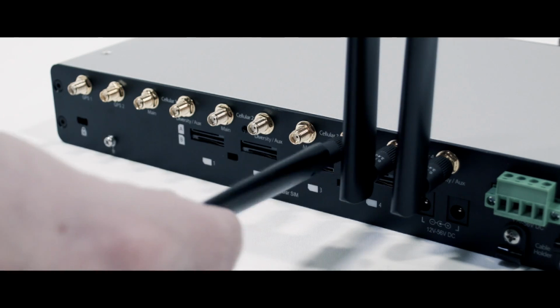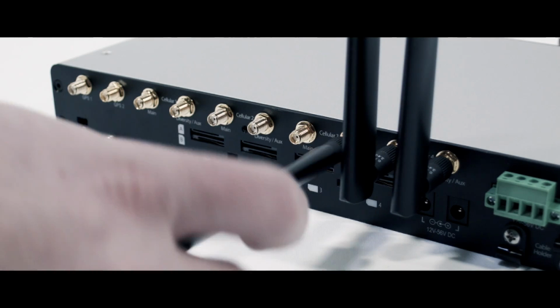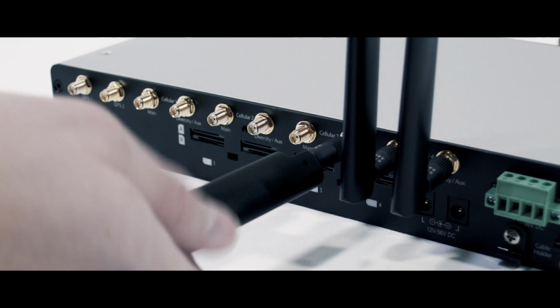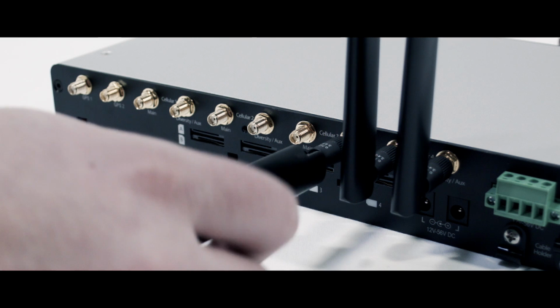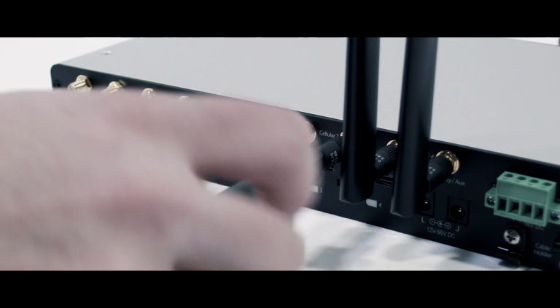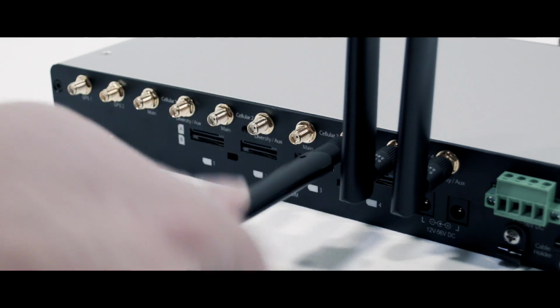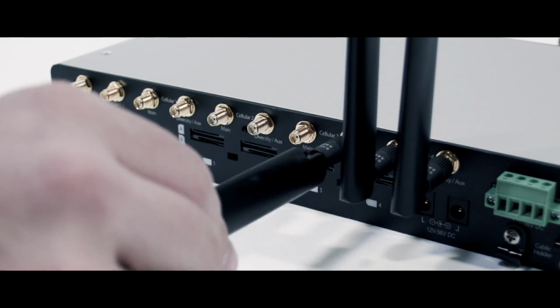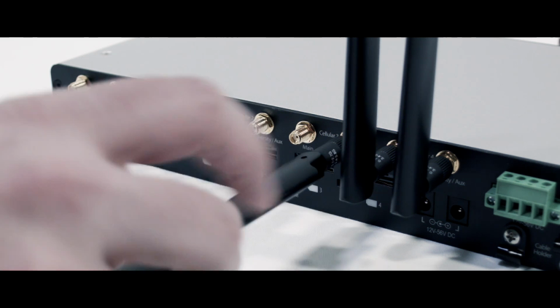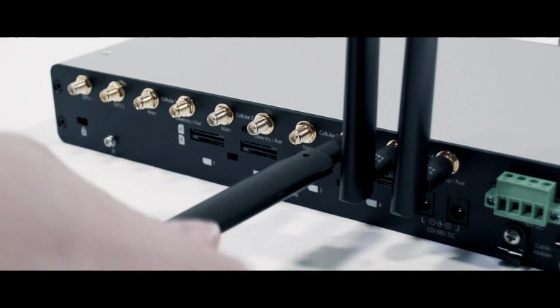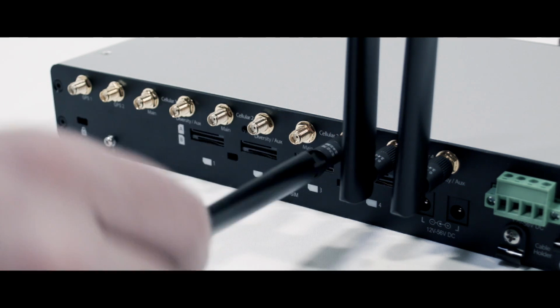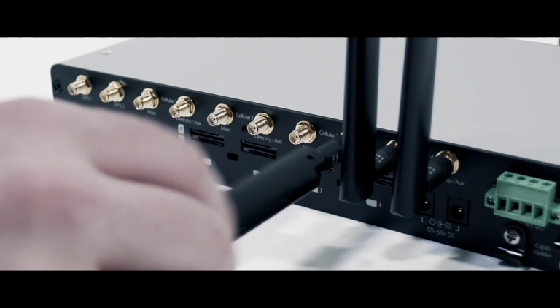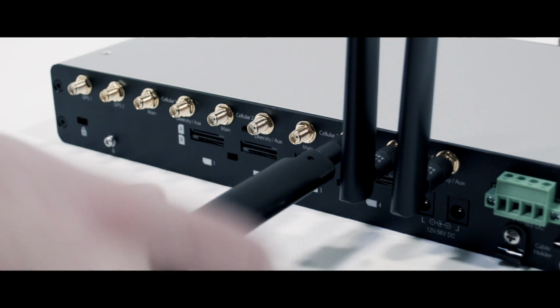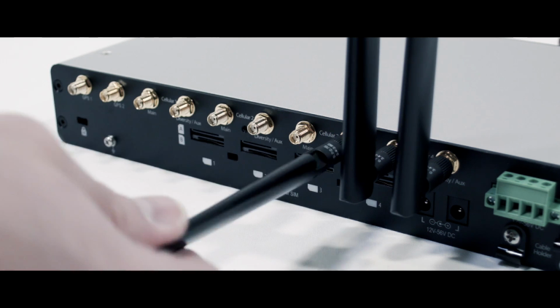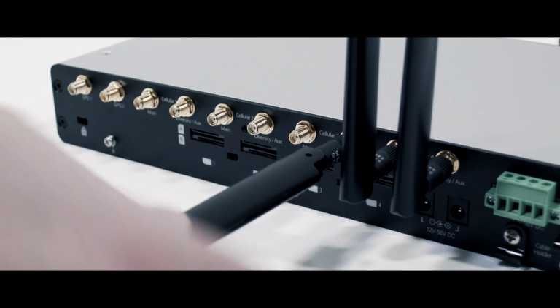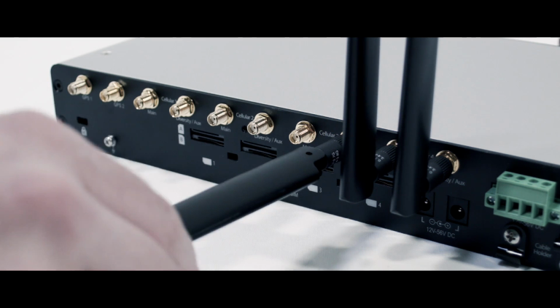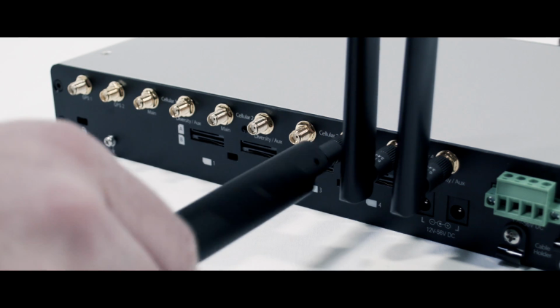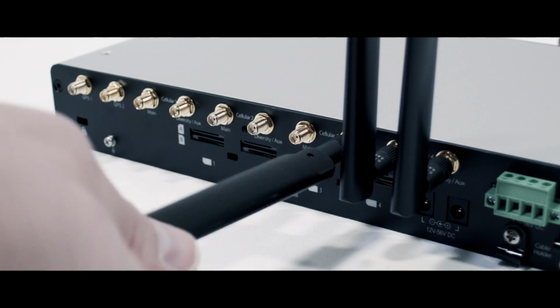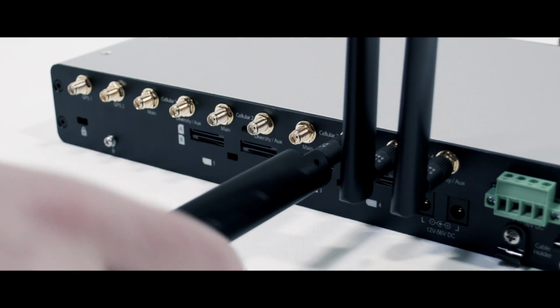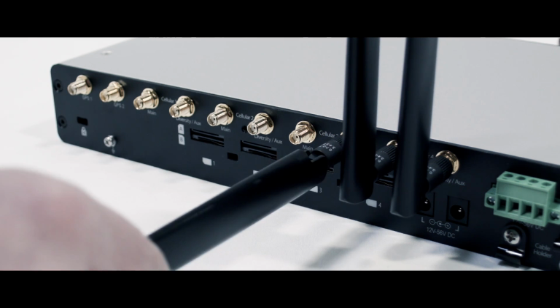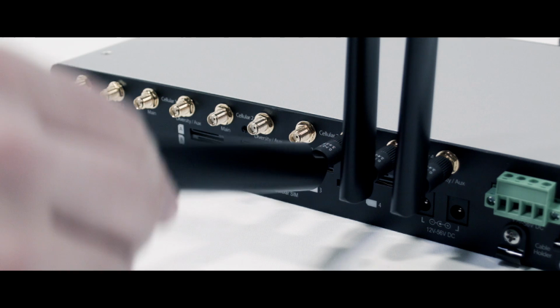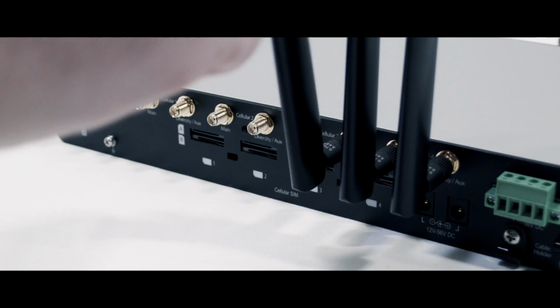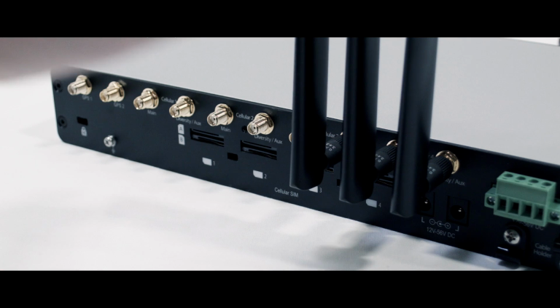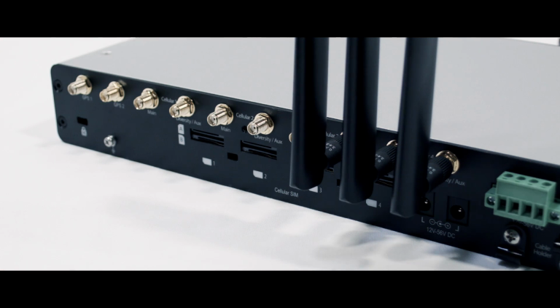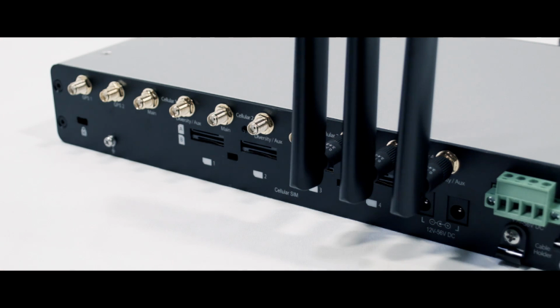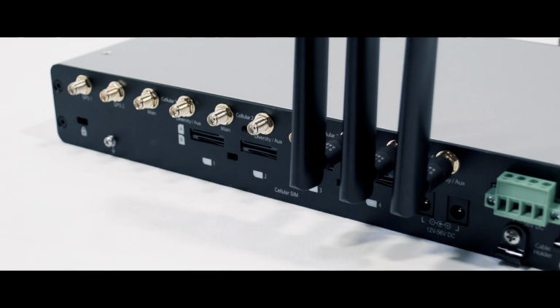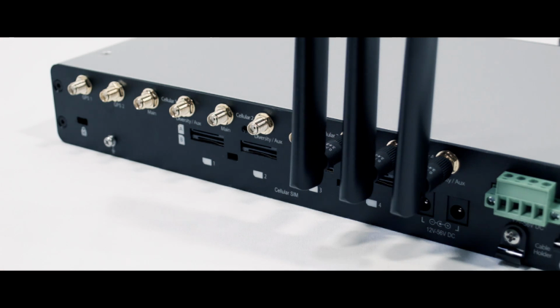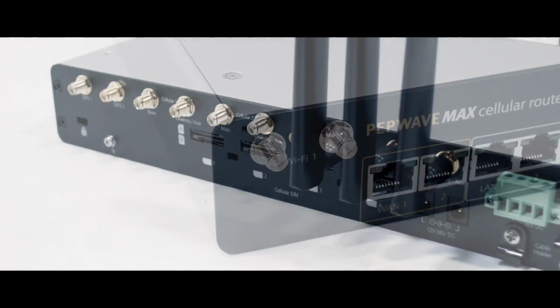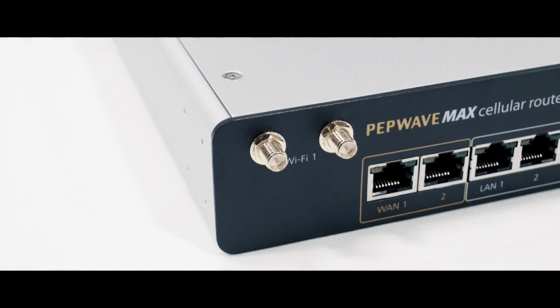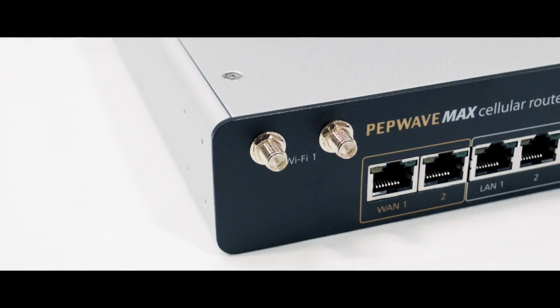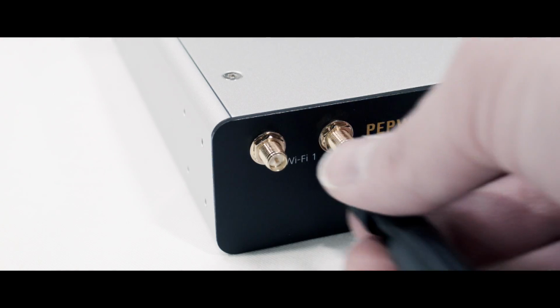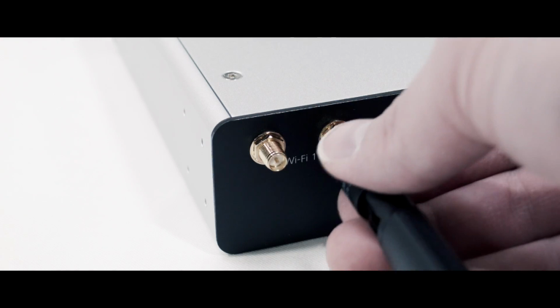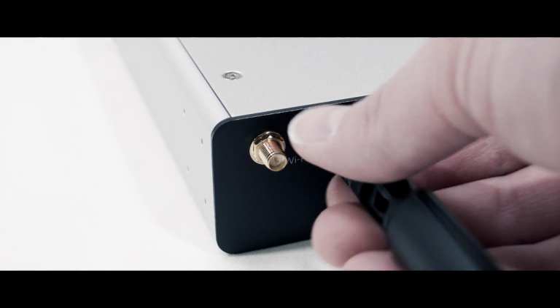All of your cellular antennas are included with the HD4 and screw onto the back of the router. This is great for fixed locations; however, if this is going in a vehicle, you might opt for a multi-cable external antenna.